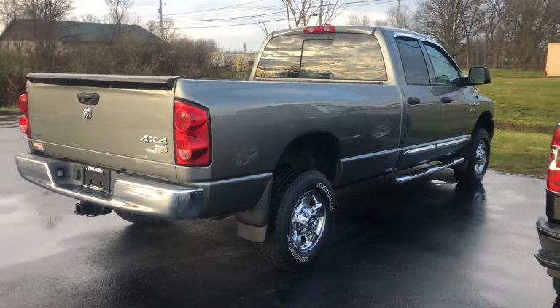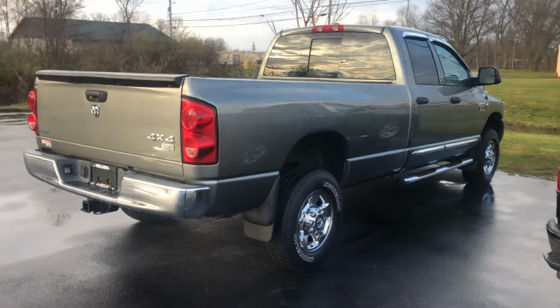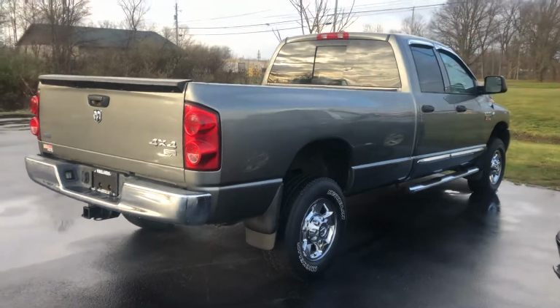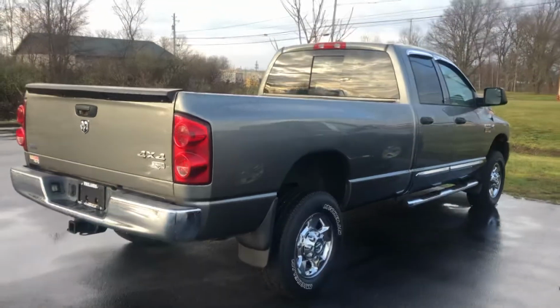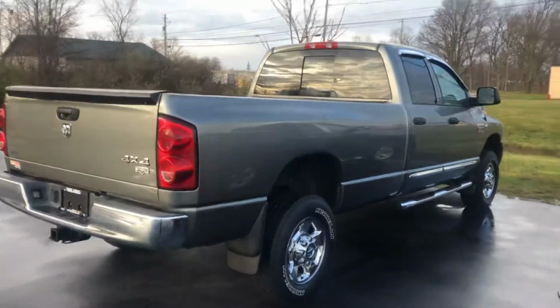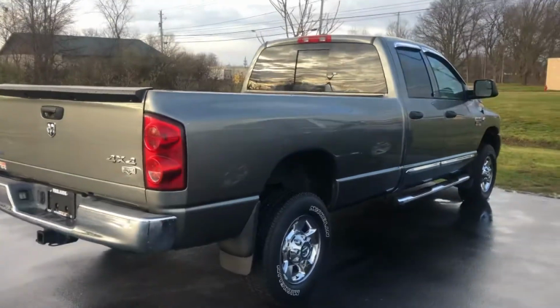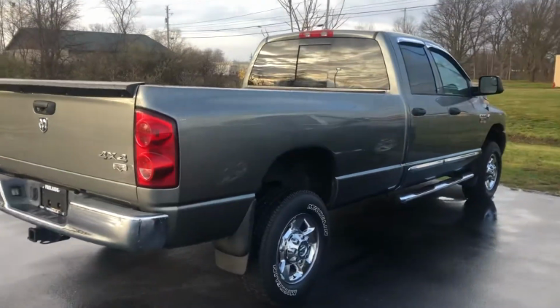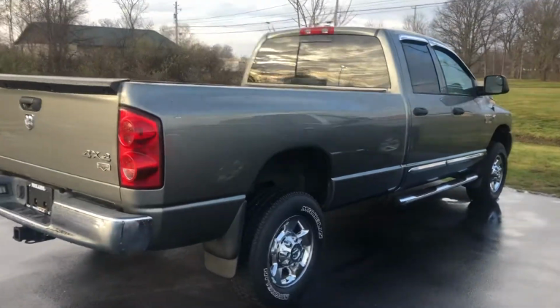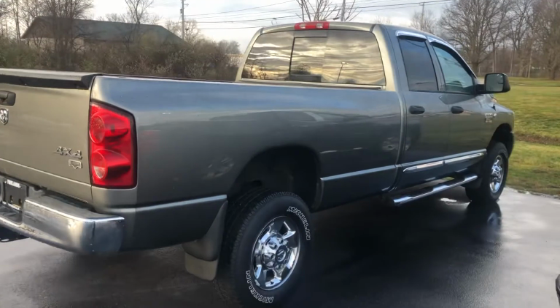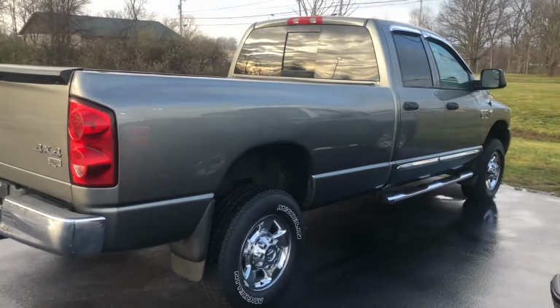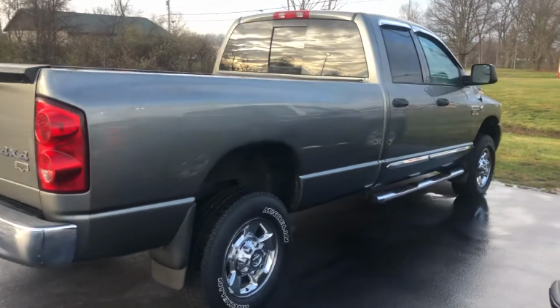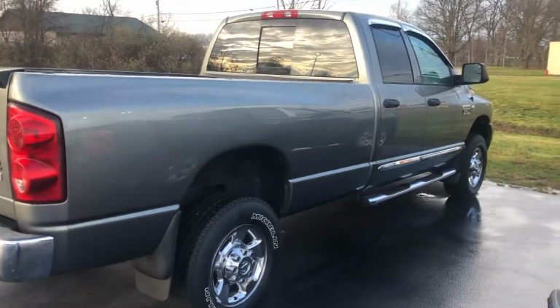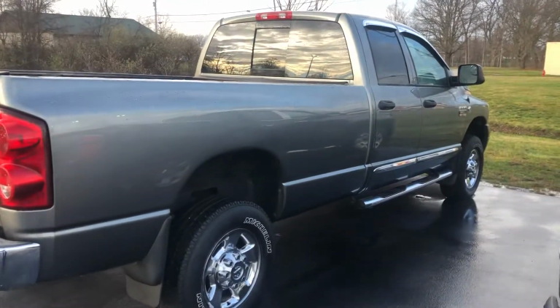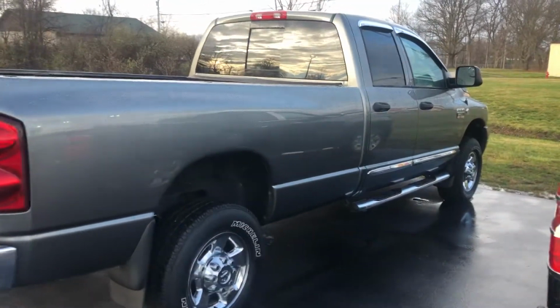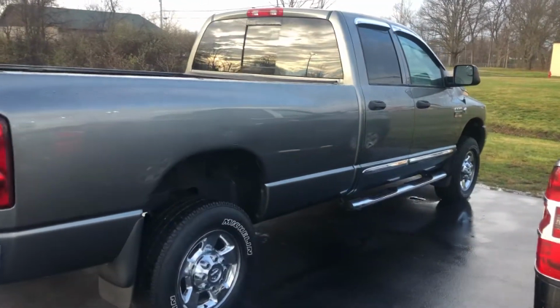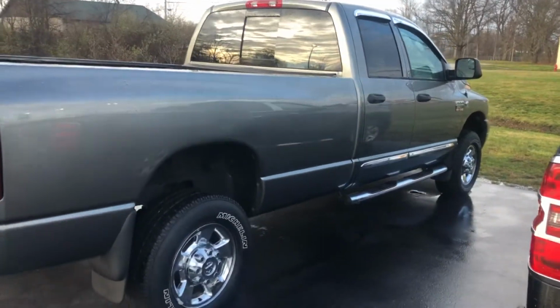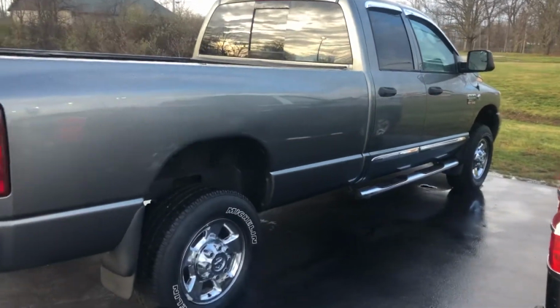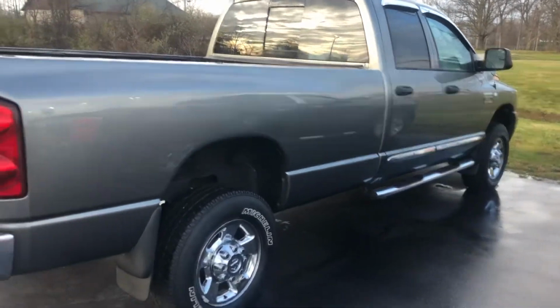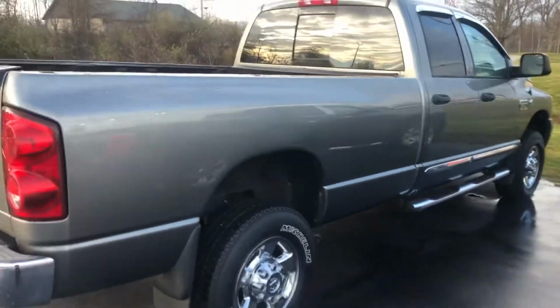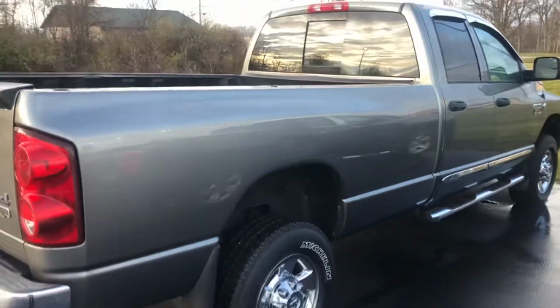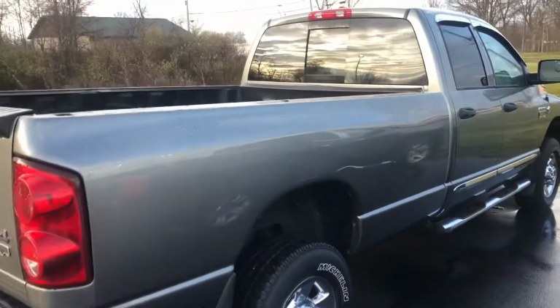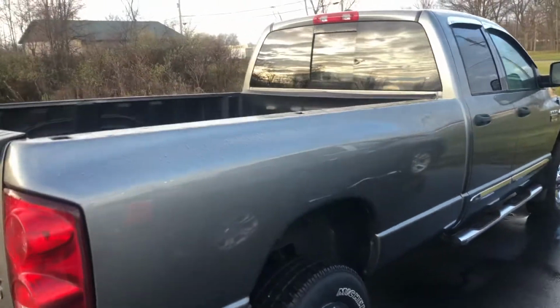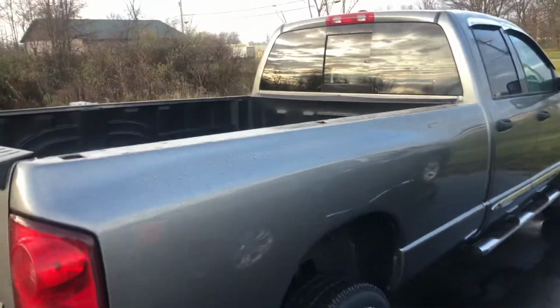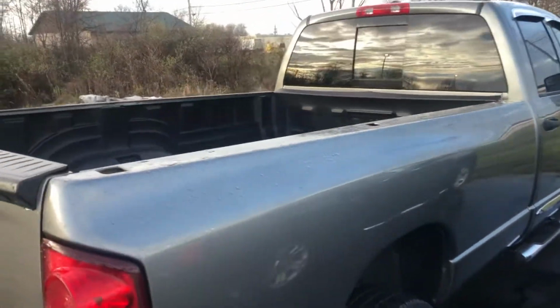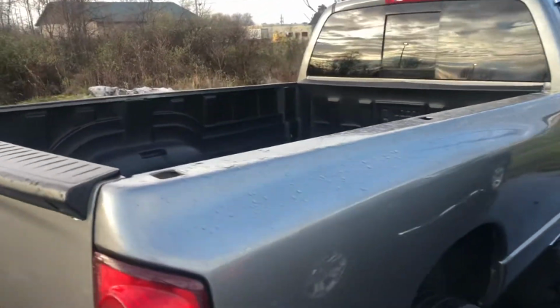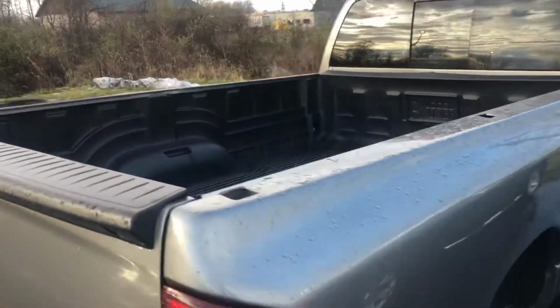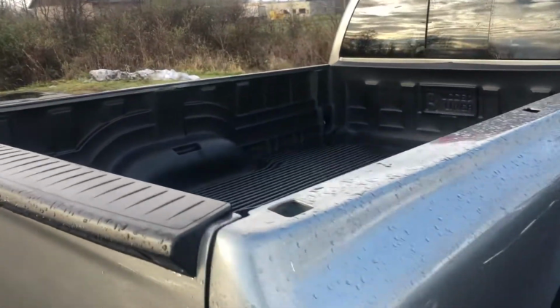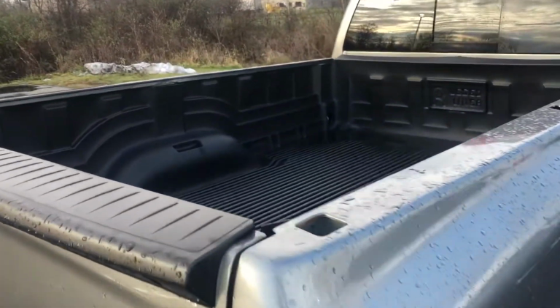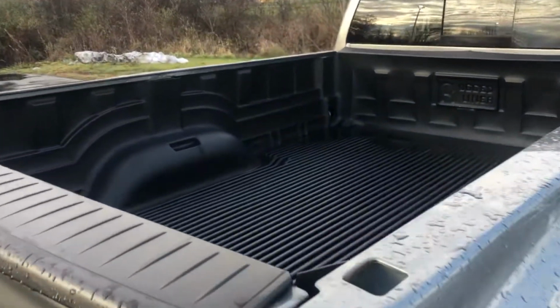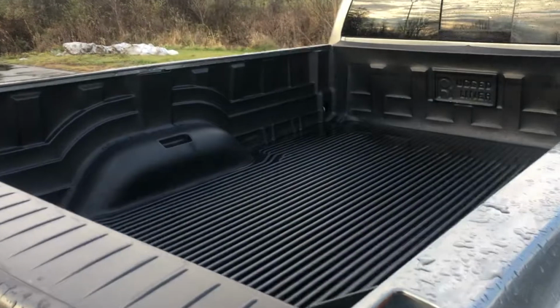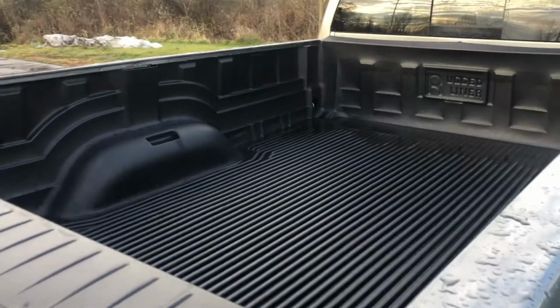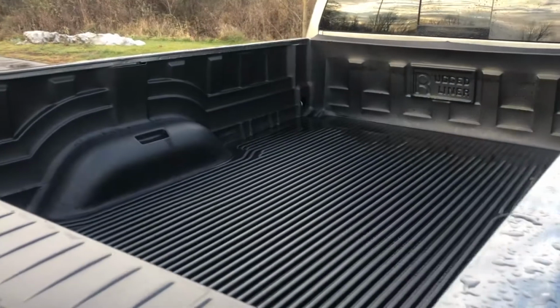It's in extremely nice shape. I'm going to do a detailed walk-around video just so you can see it and all the condition it's in.